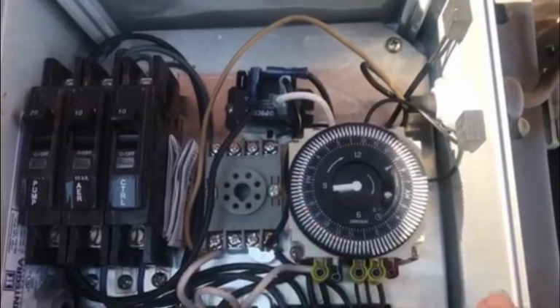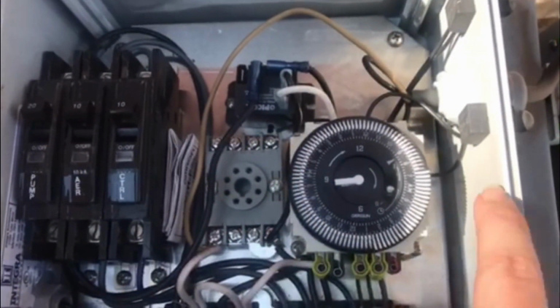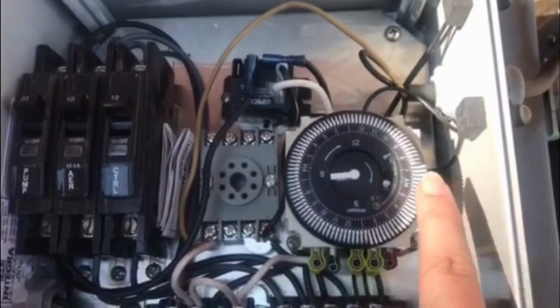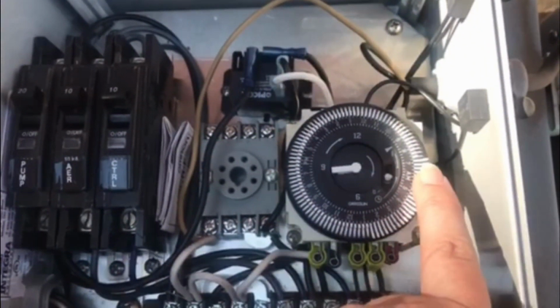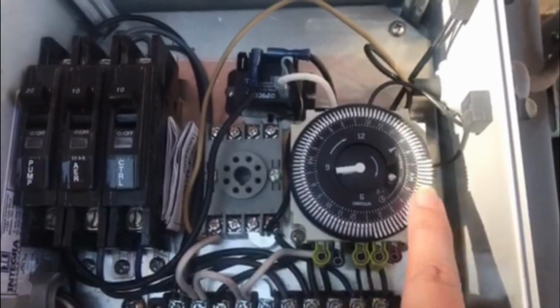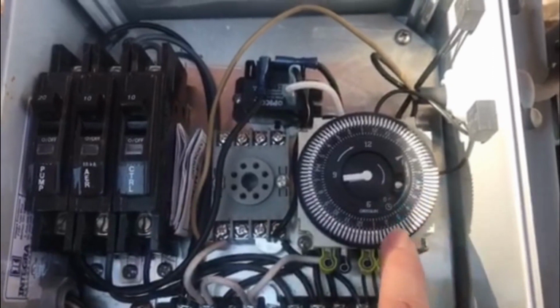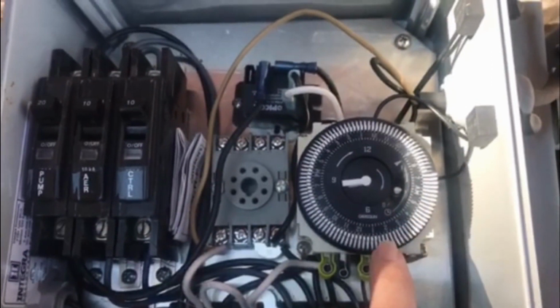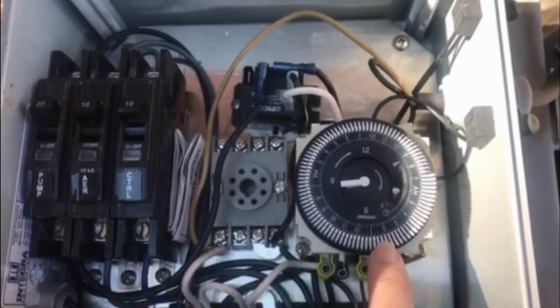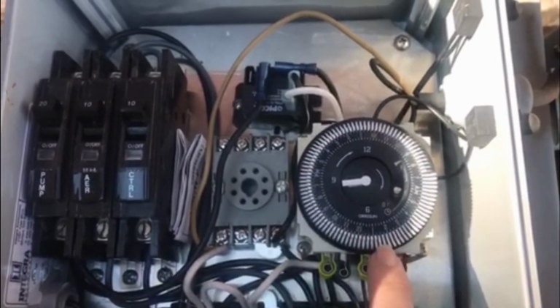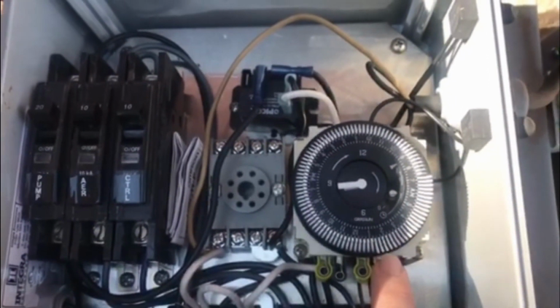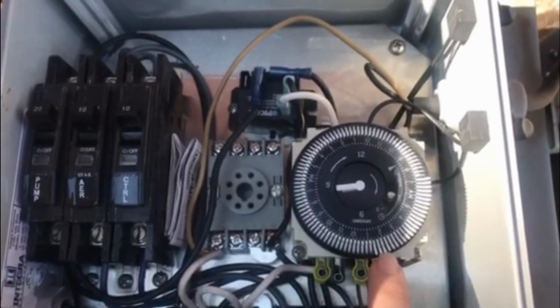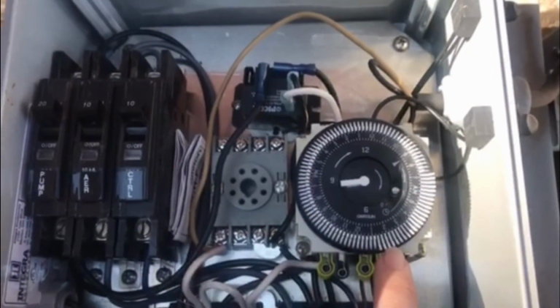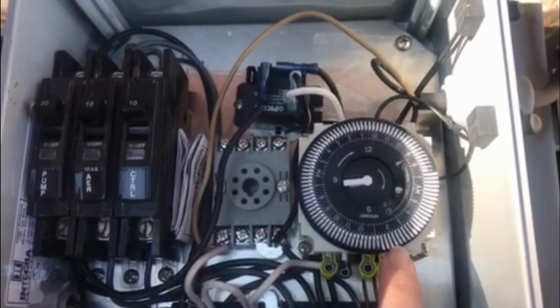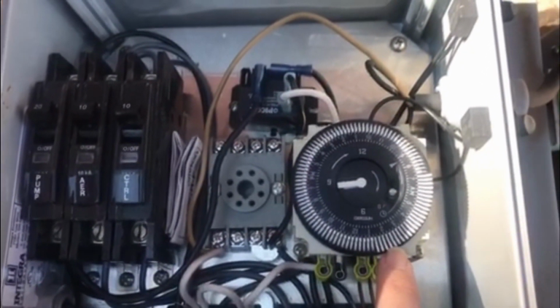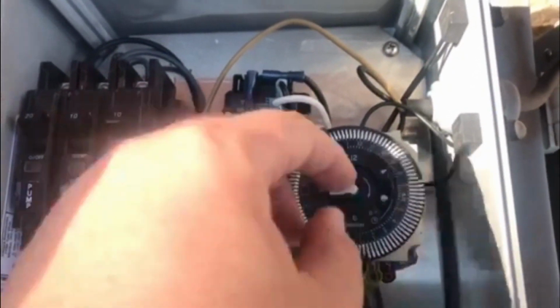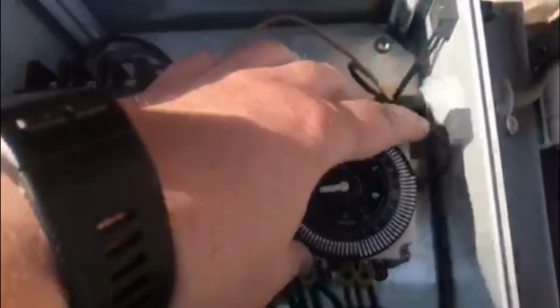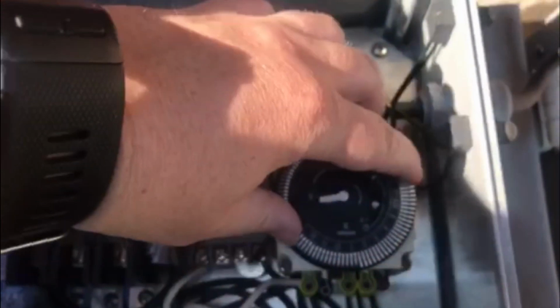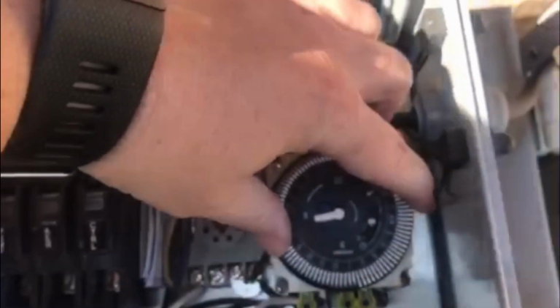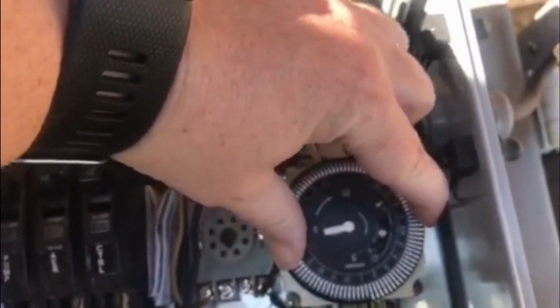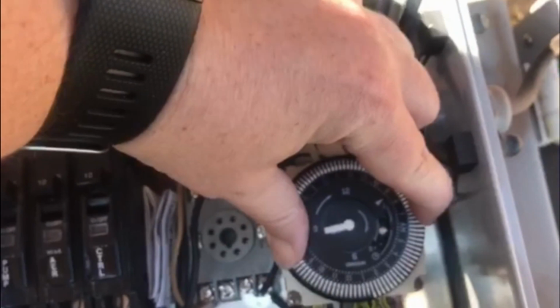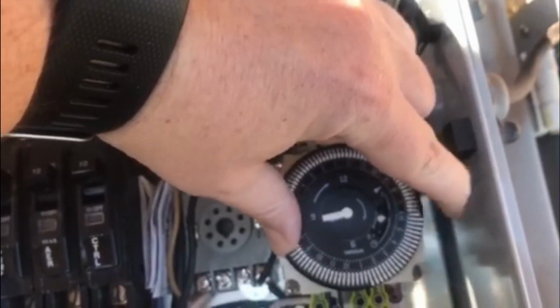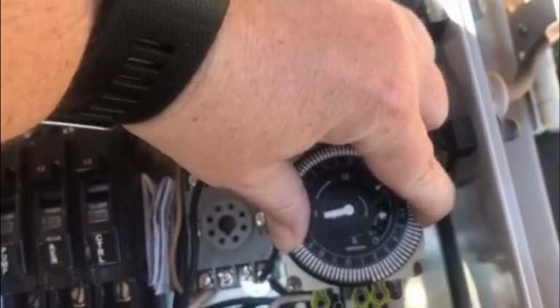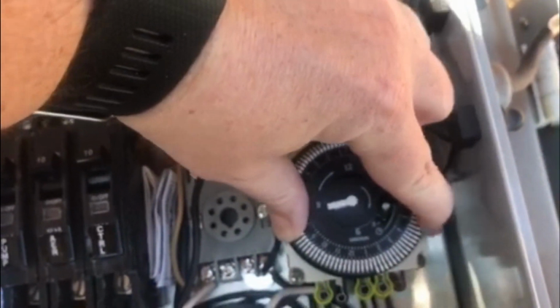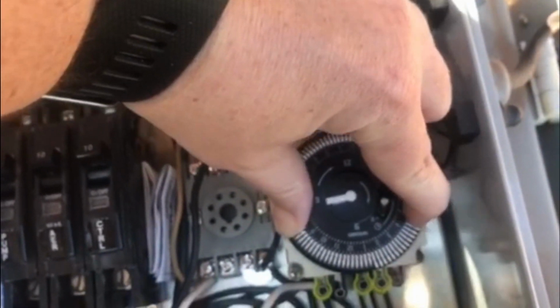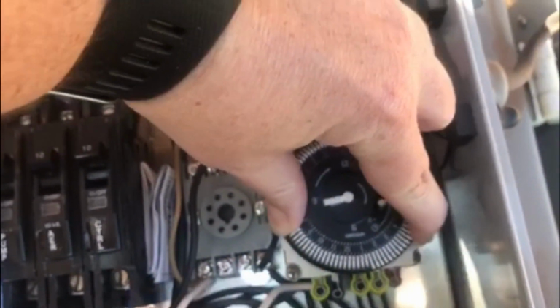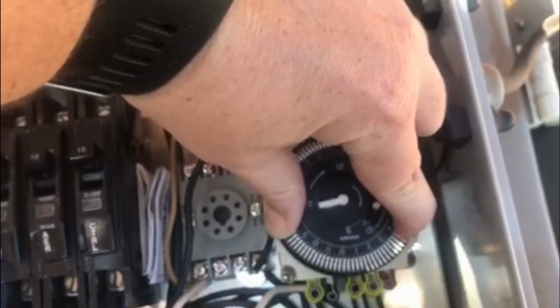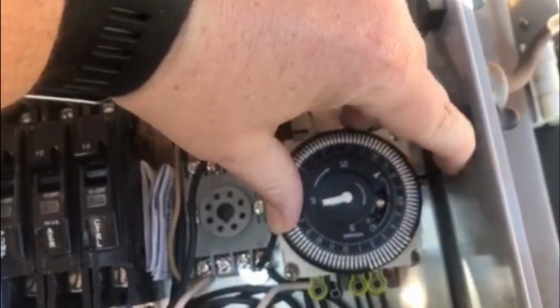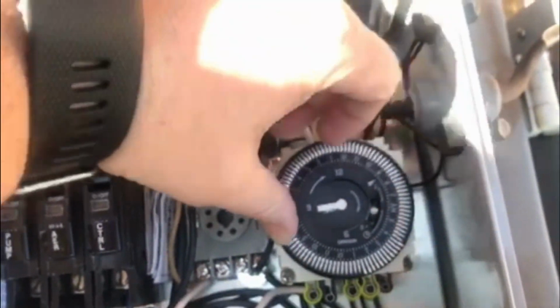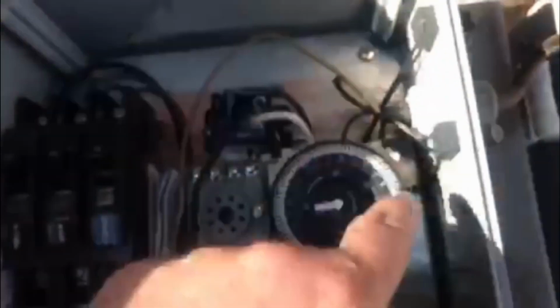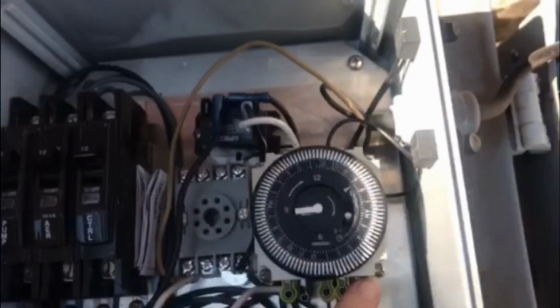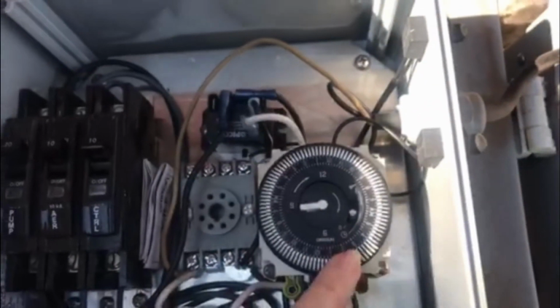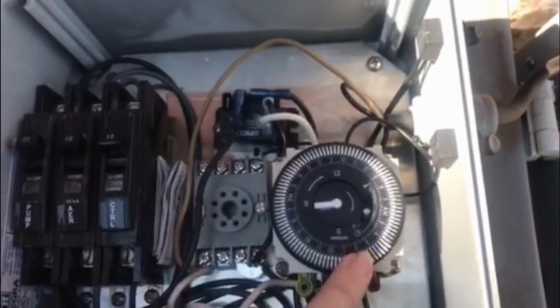On this timer, from 7 to 1 has been marked as the spray time. I prefer it to be in the middle of the night, so I'm going to change it from 4 a.m. to 1 a.m.